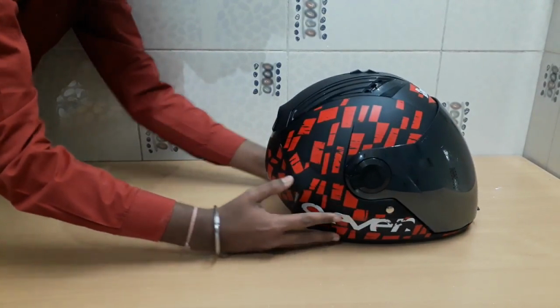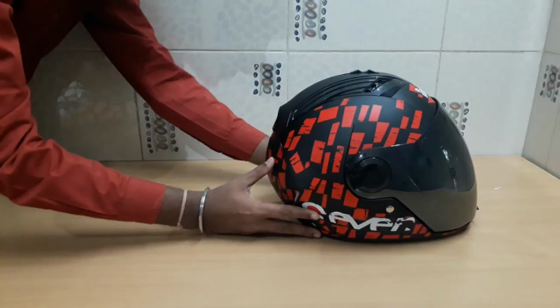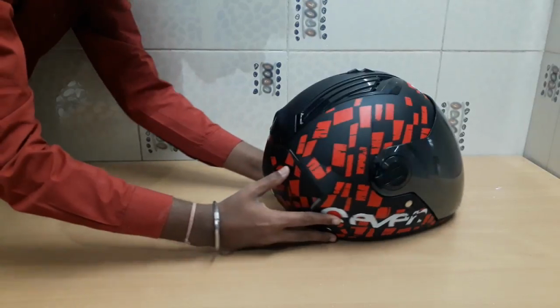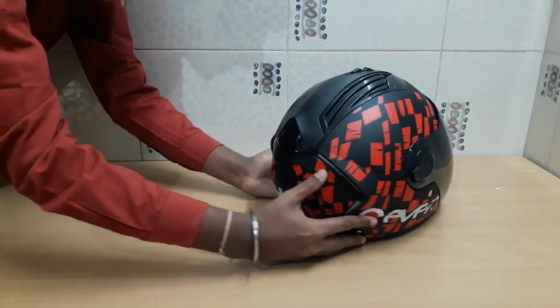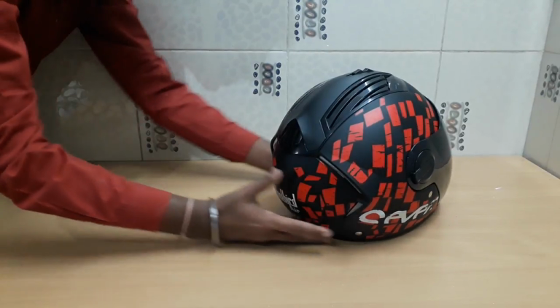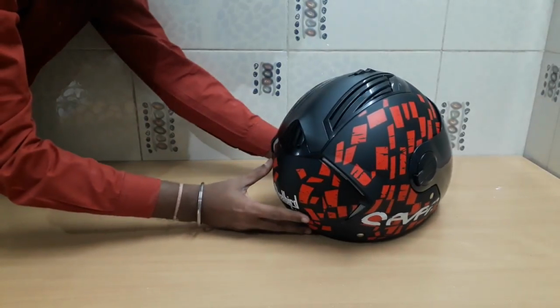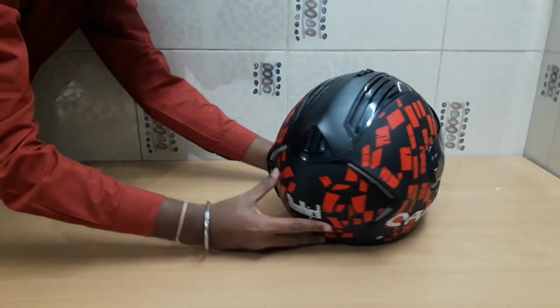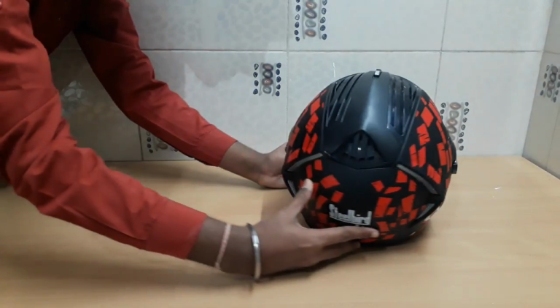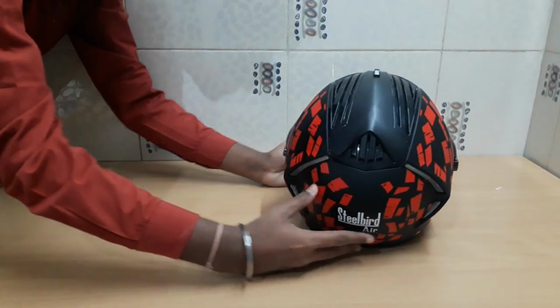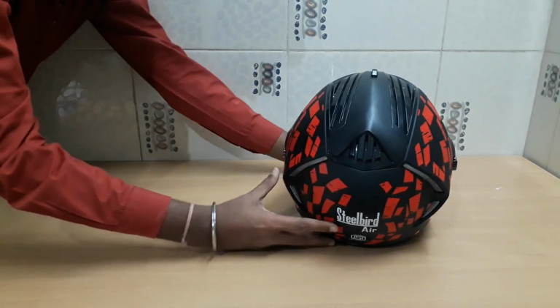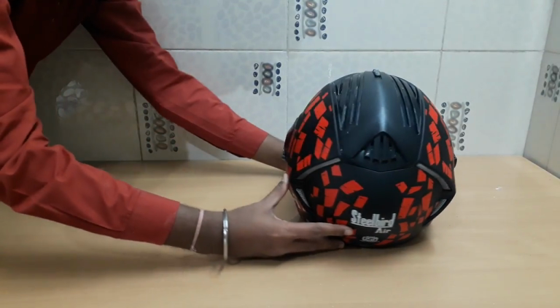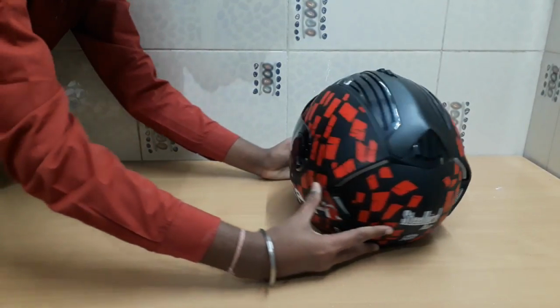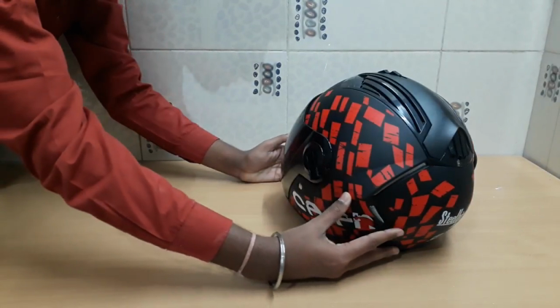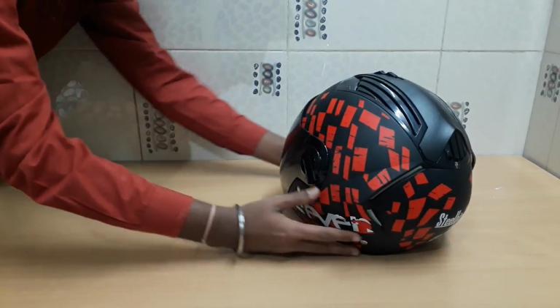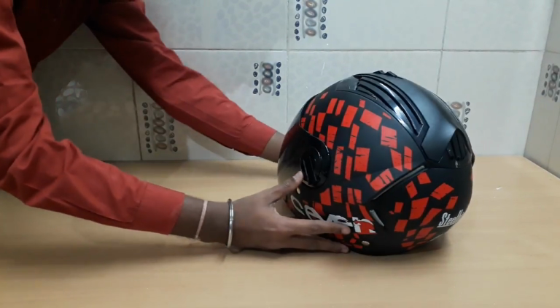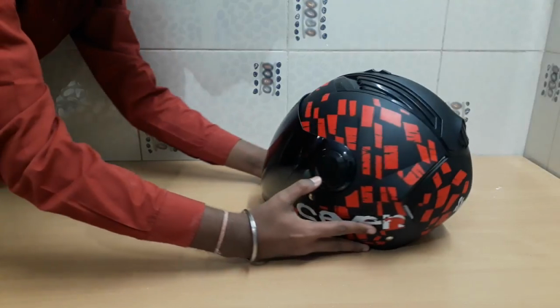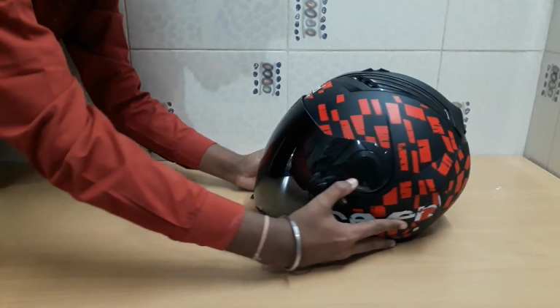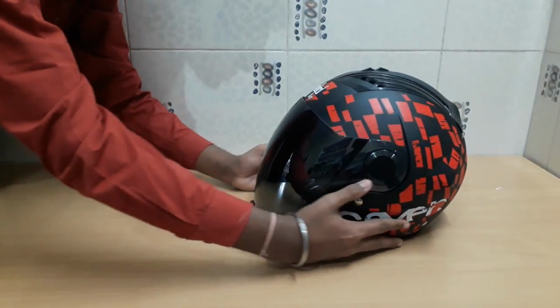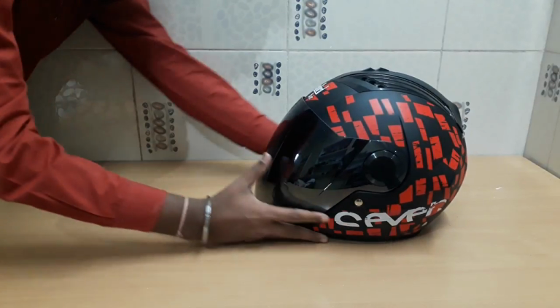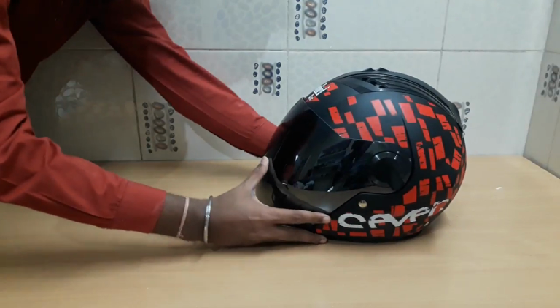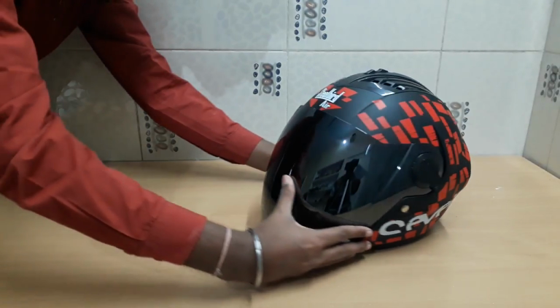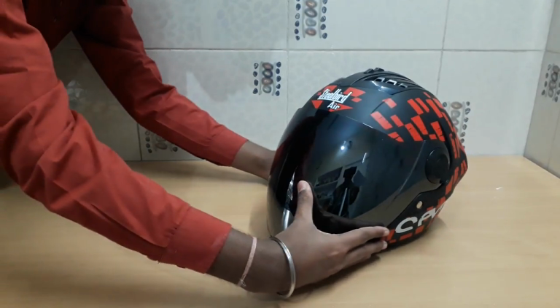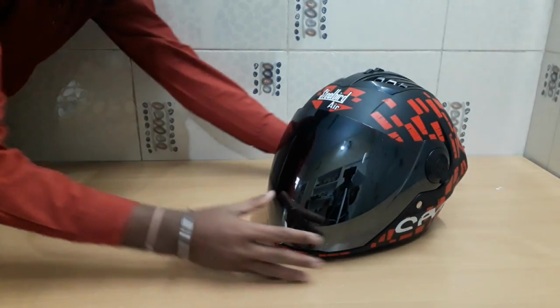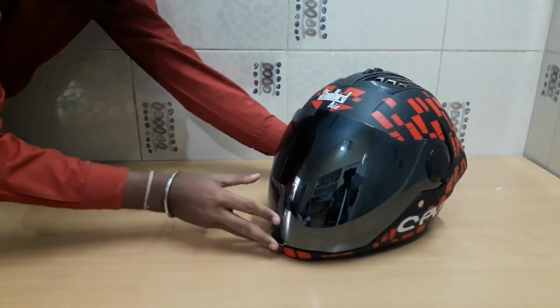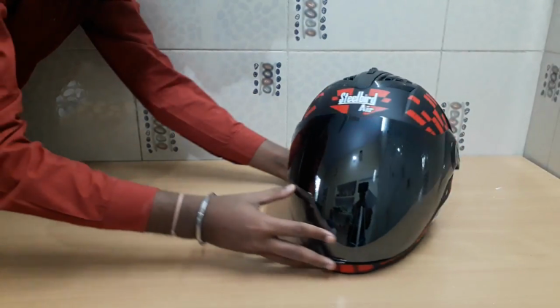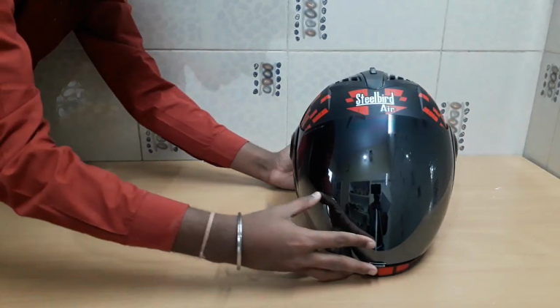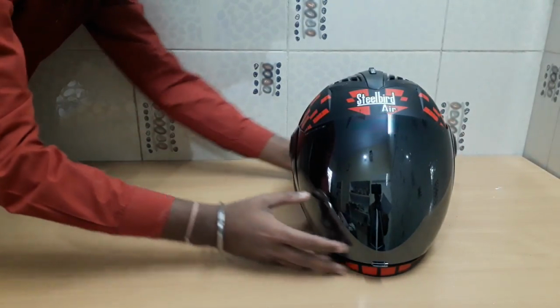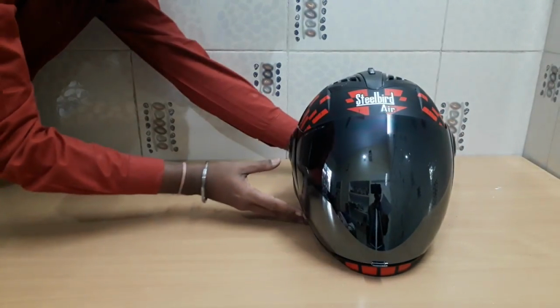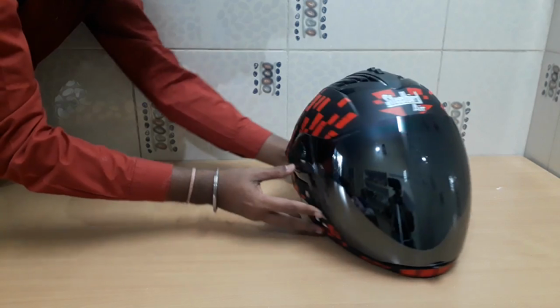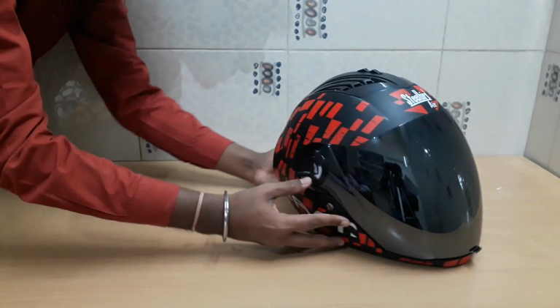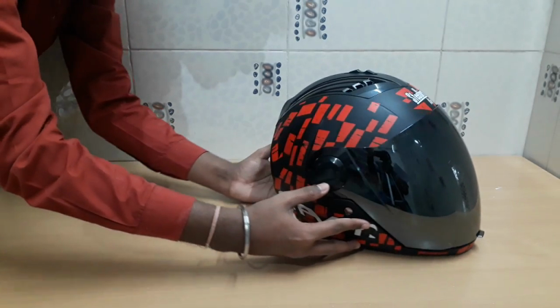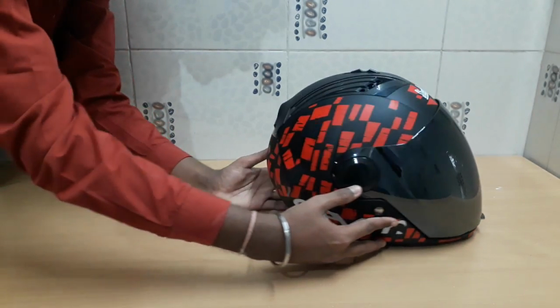If you are not wearing a helmet, please do use one — it's important for your safety. Thanks a lot for watching.